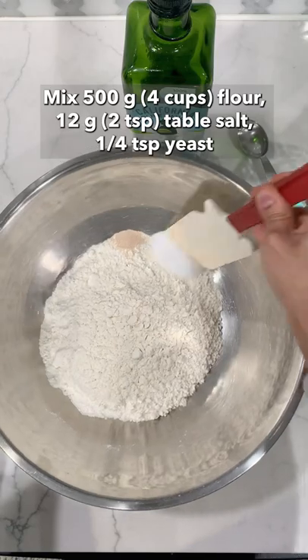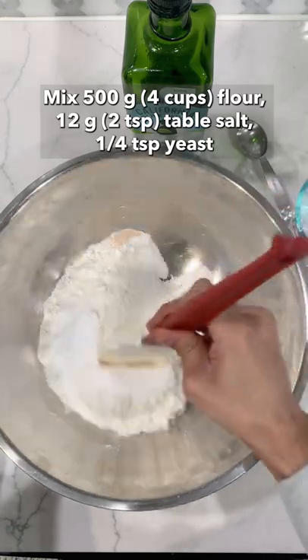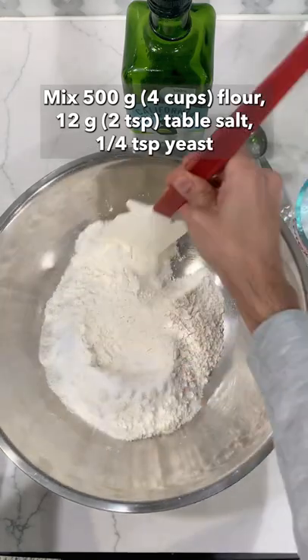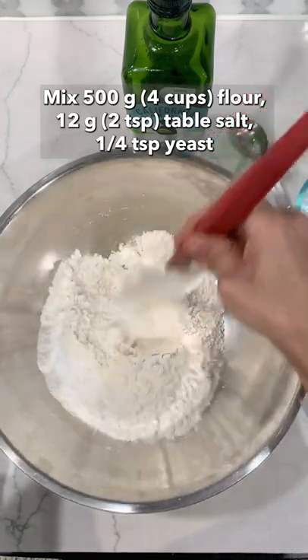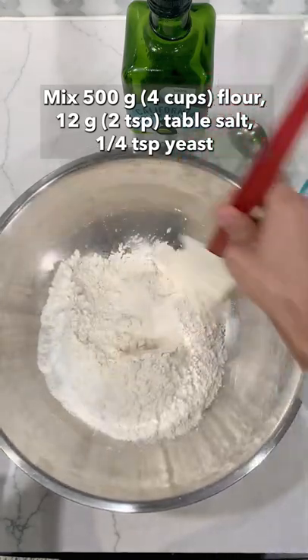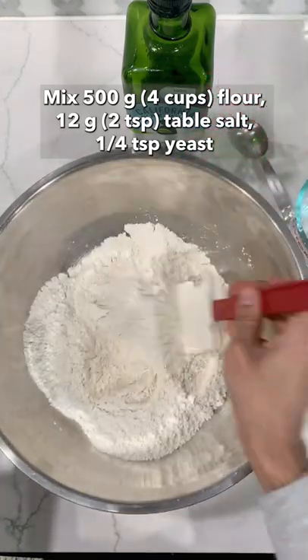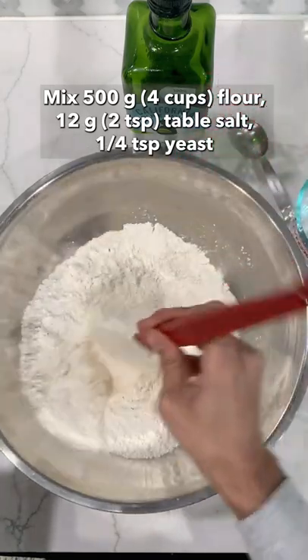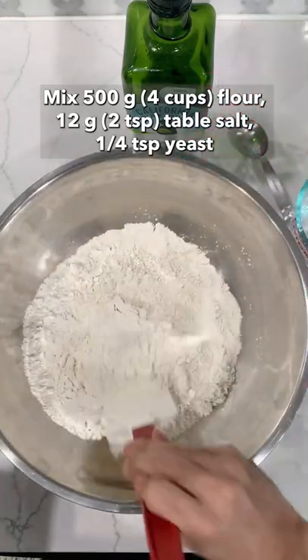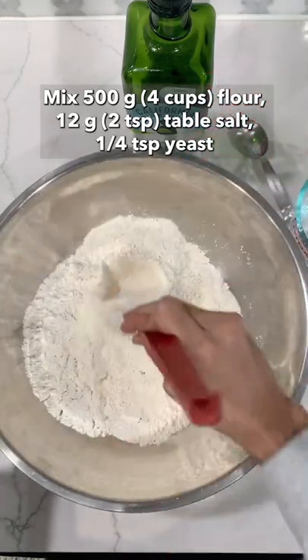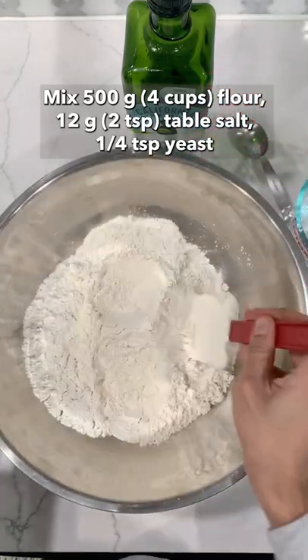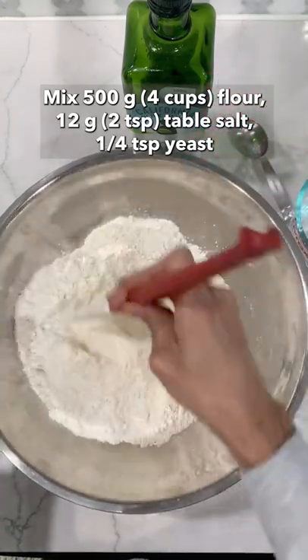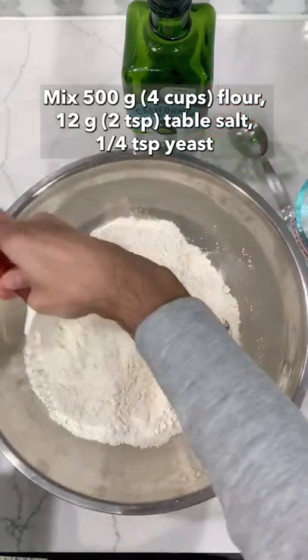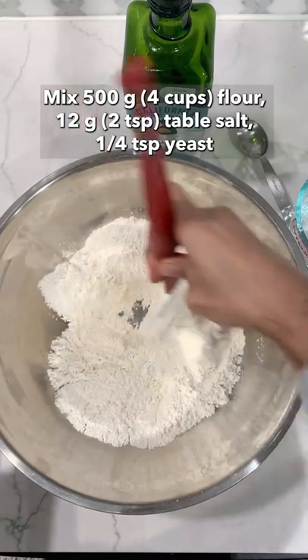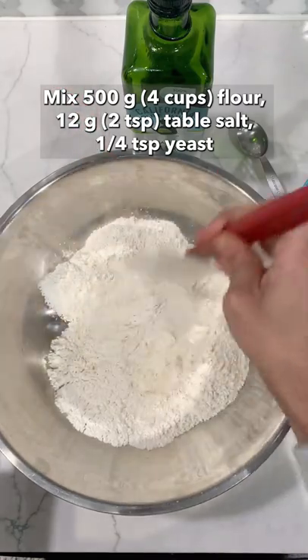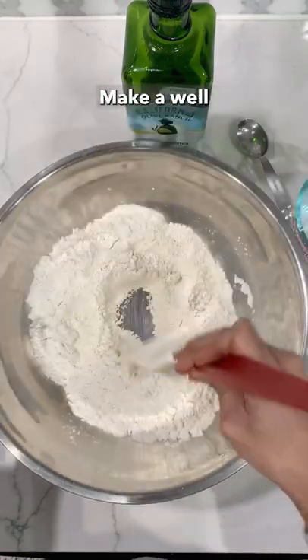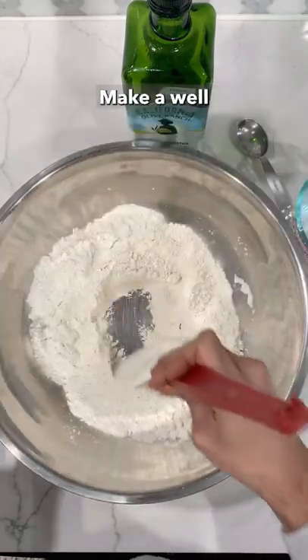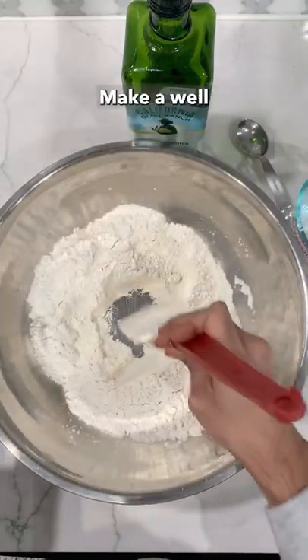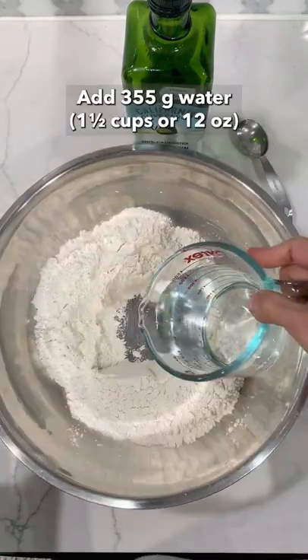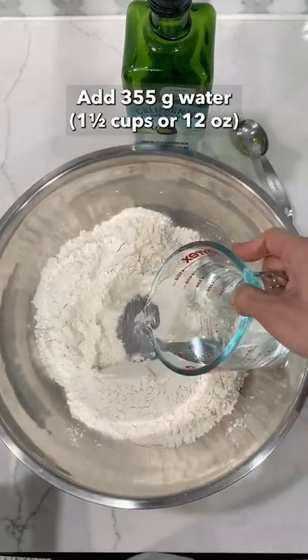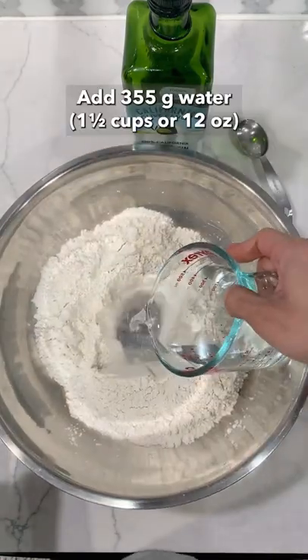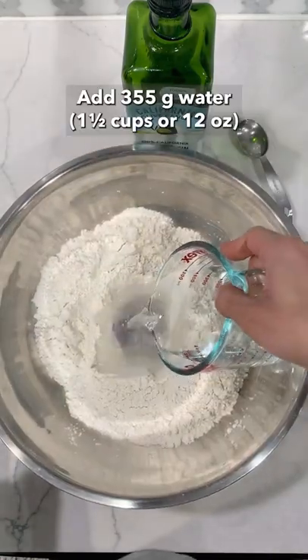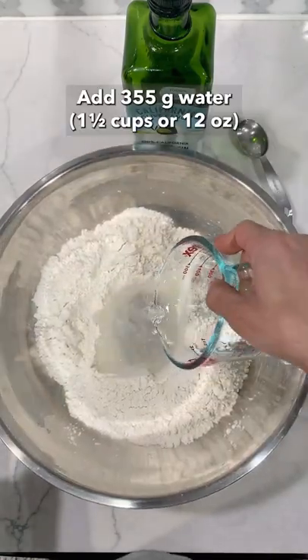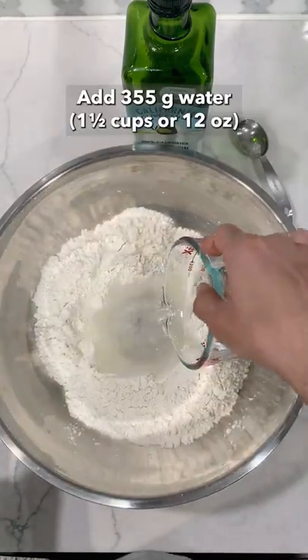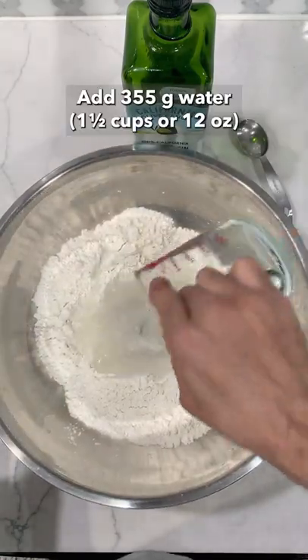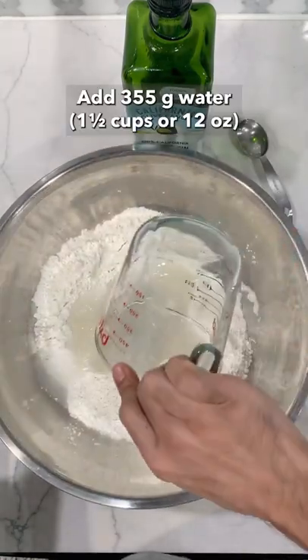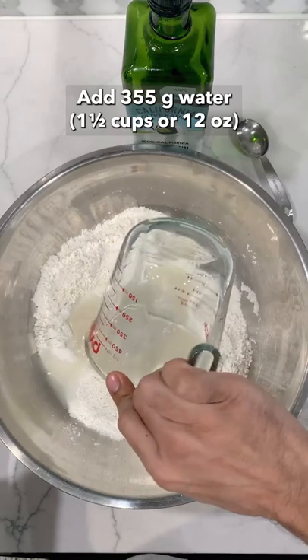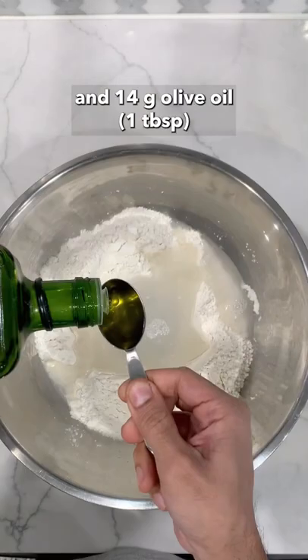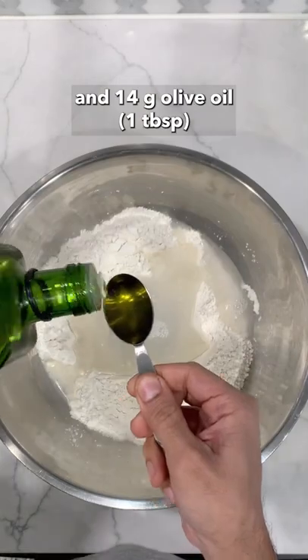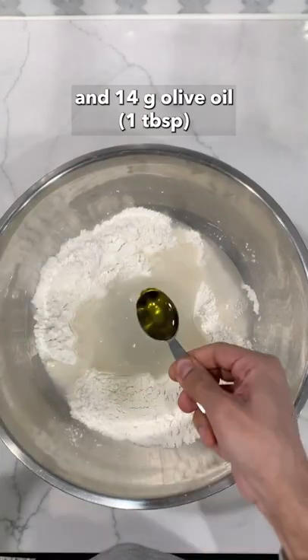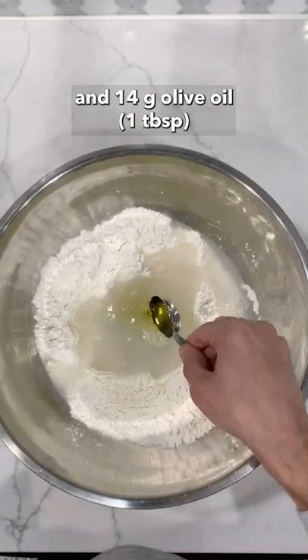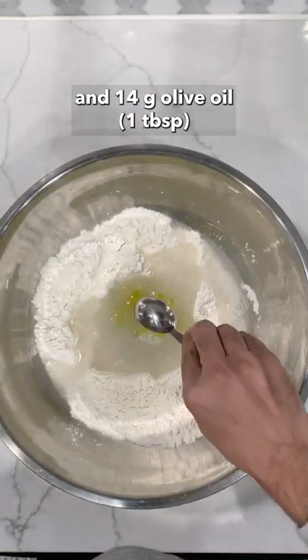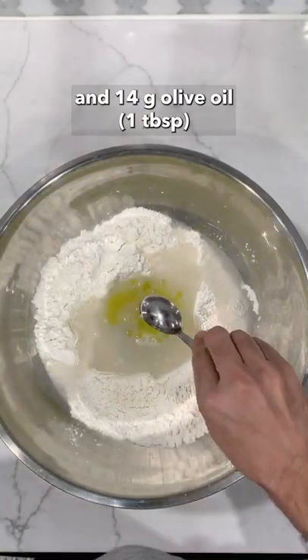Start by mixing 500 grams, about four cups of flour, 12 grams or two teaspoons of salt, and a quarter teaspoon of yeast. Make a well in the center and then add 355 grams of water — about one and a half cups or 12 ounces — and a tablespoon of olive oil, about 14 grams.